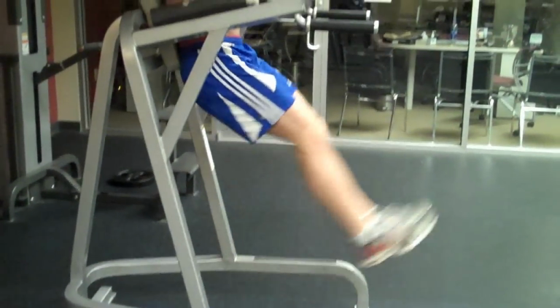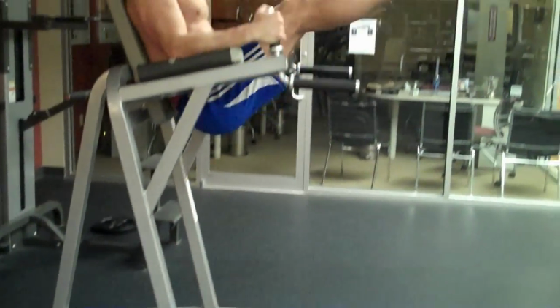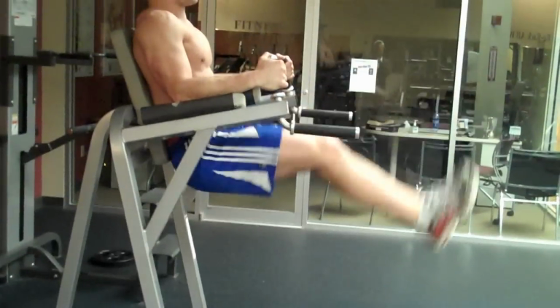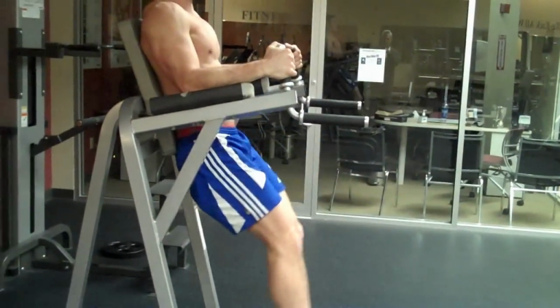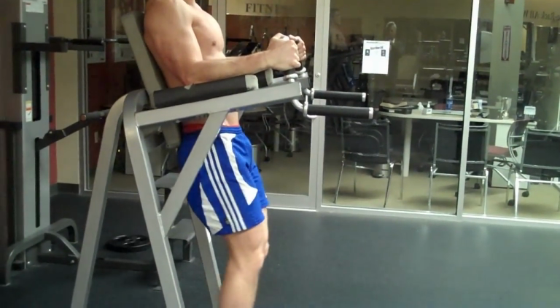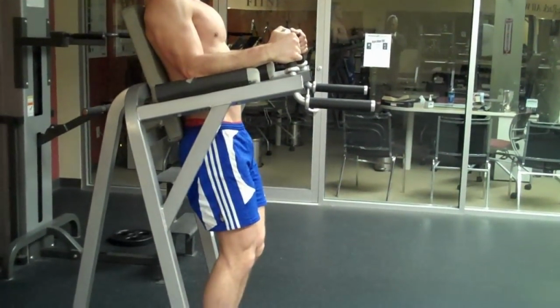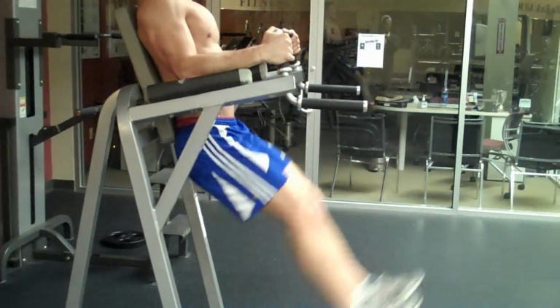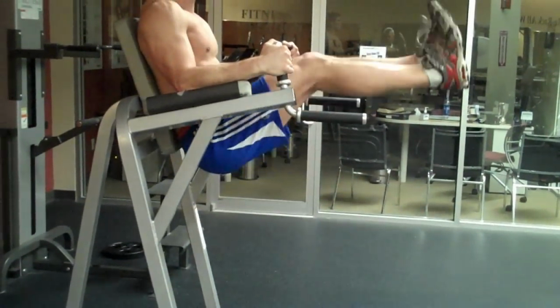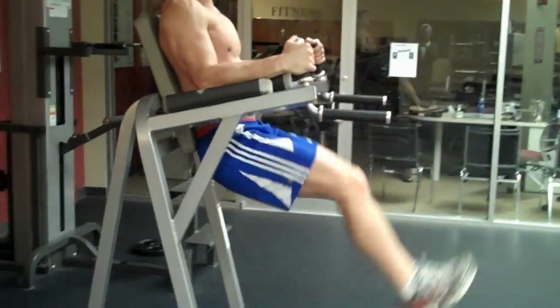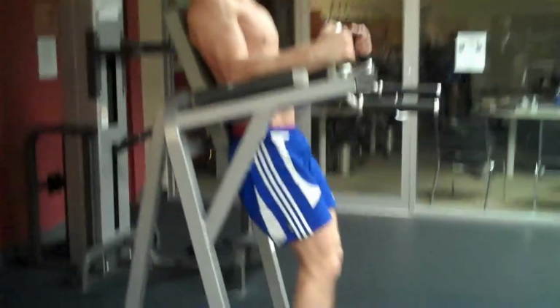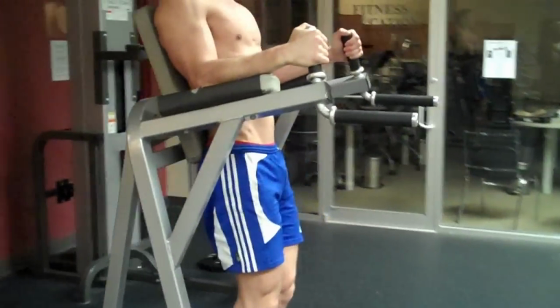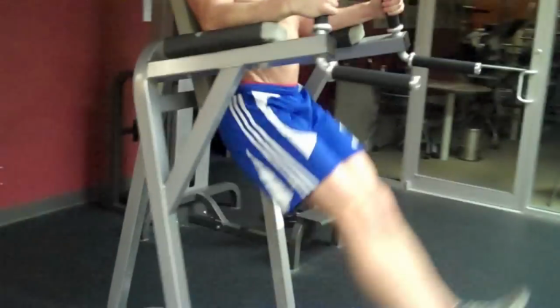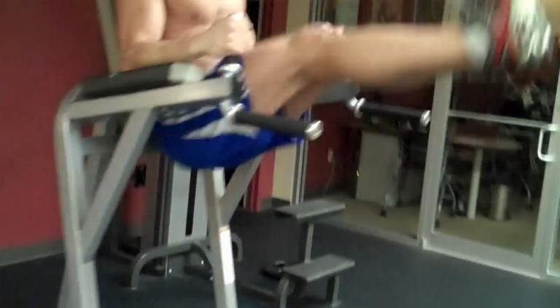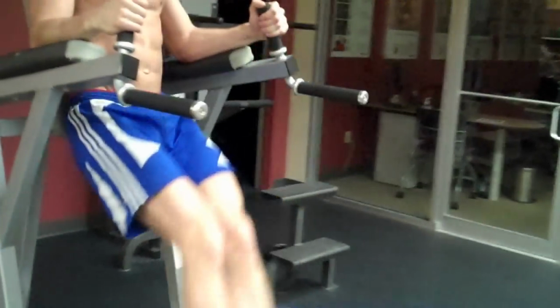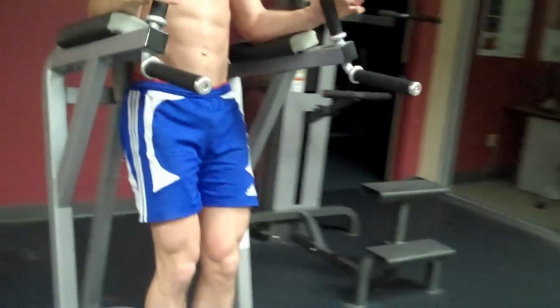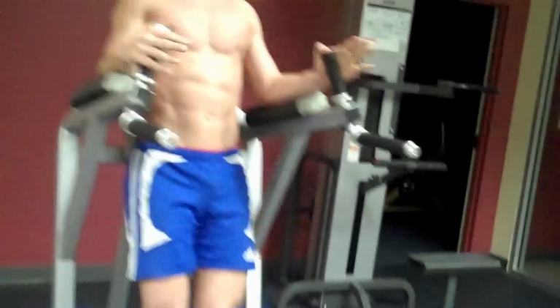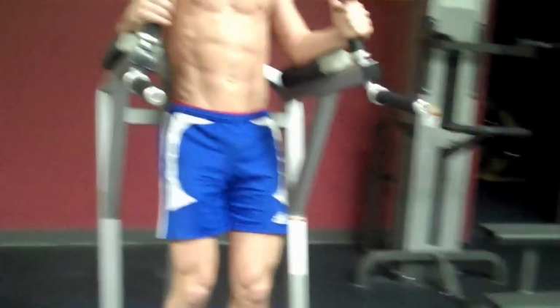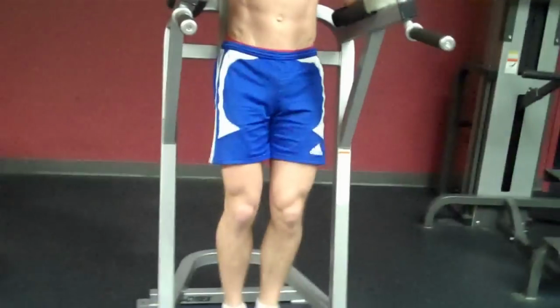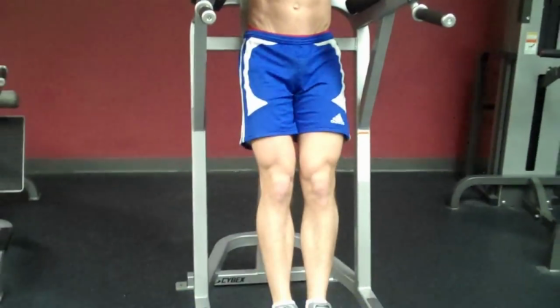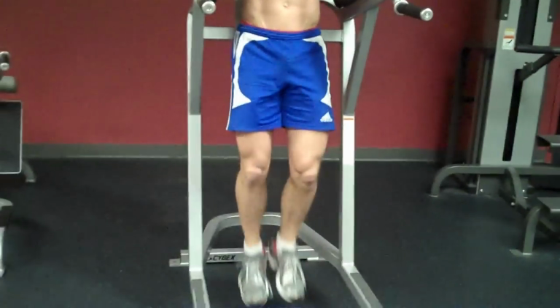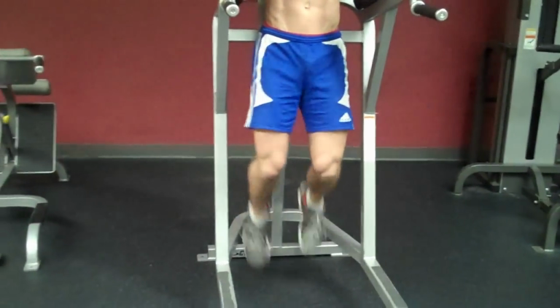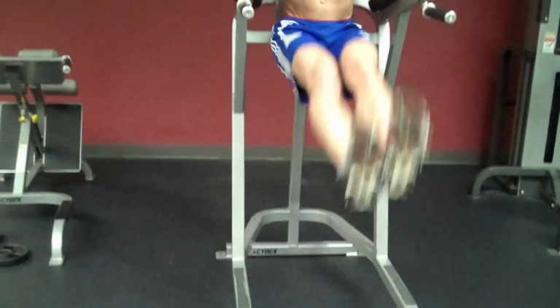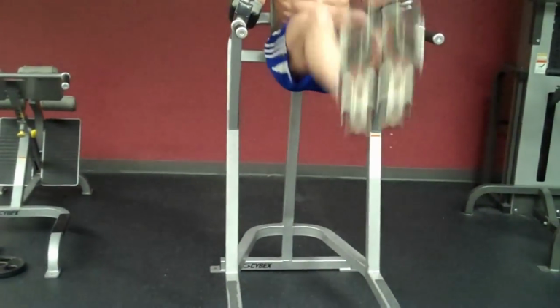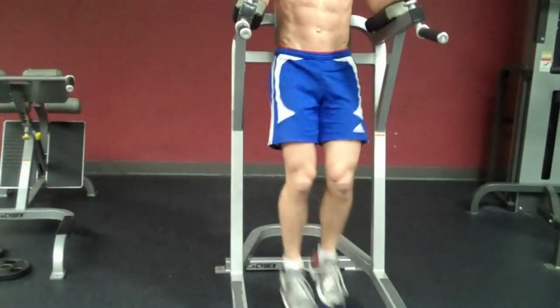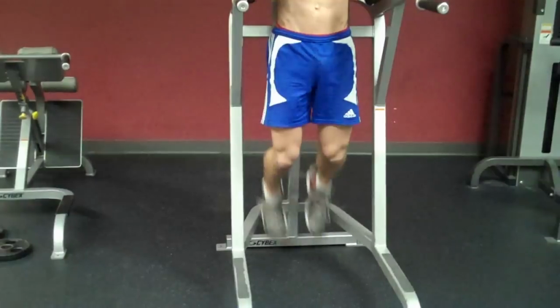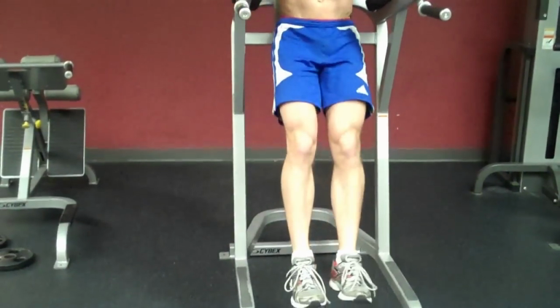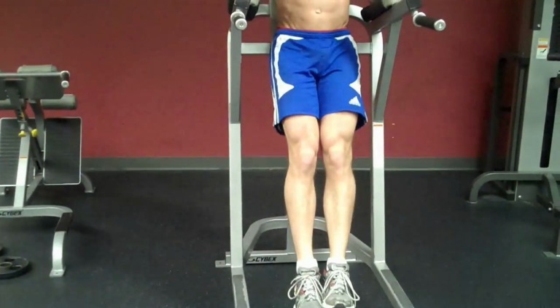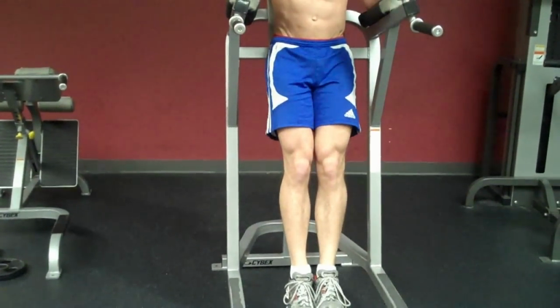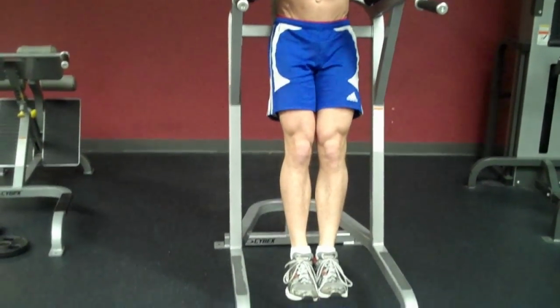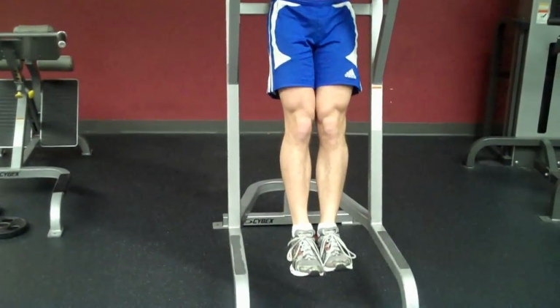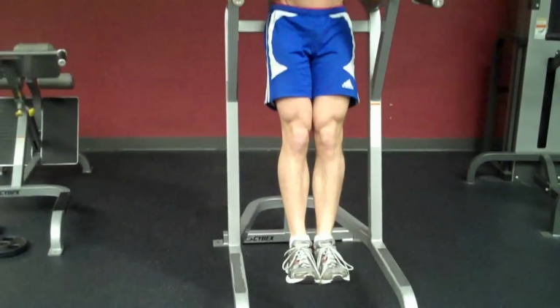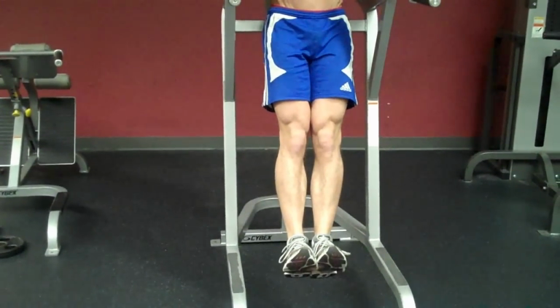Up — breathe out on the way up, breathe in on the way down. Now you don't want to swing. You don't want to come all the way back and then swing your legs up, because you don't want to use momentum. You're going to control the exercise the whole time.